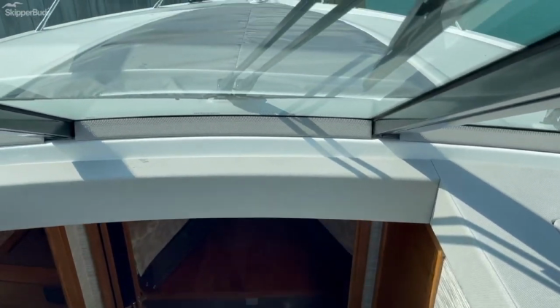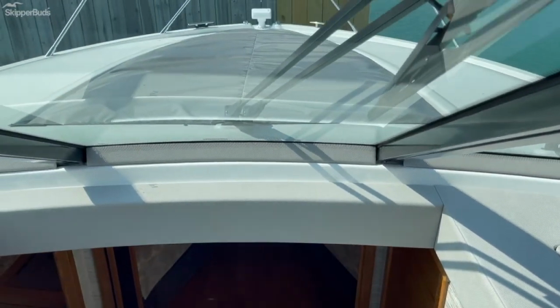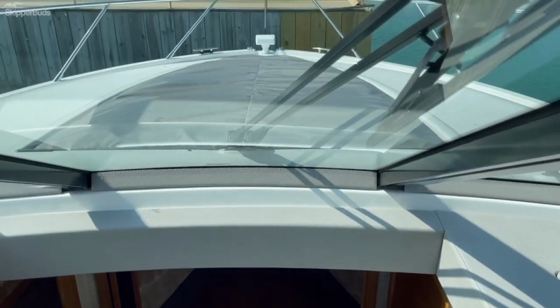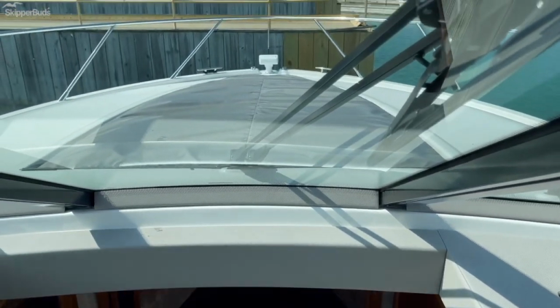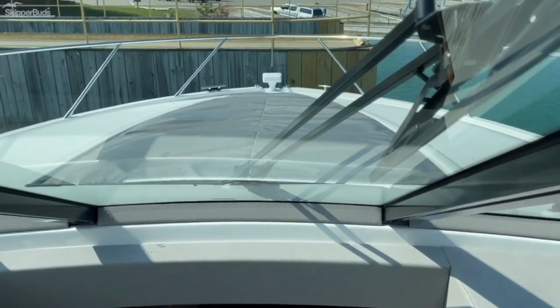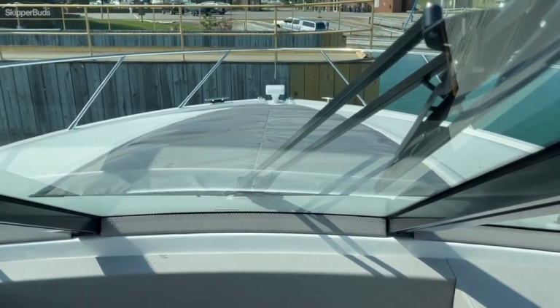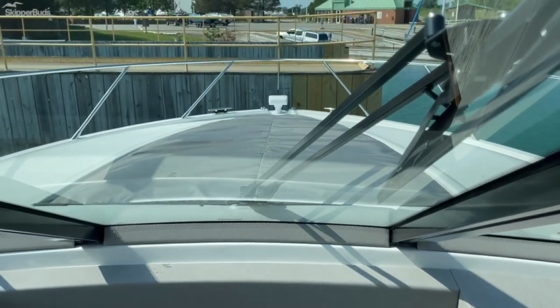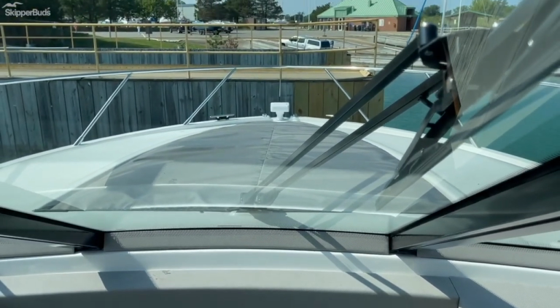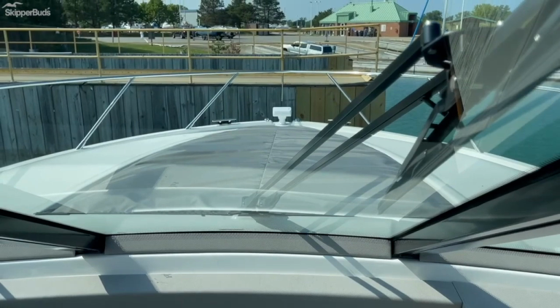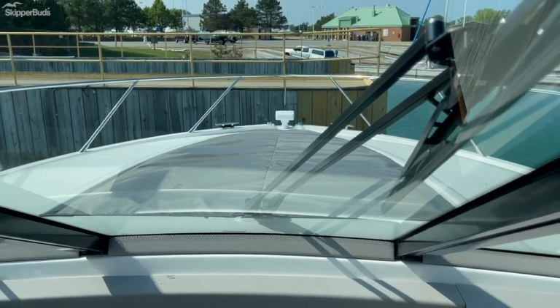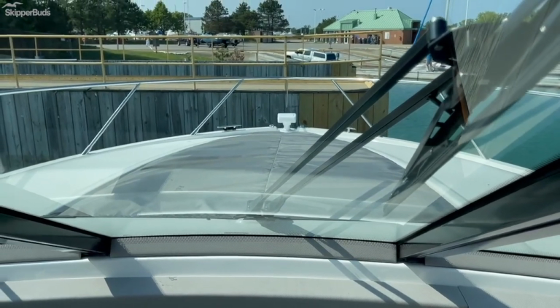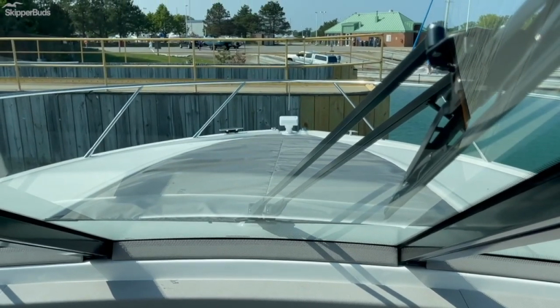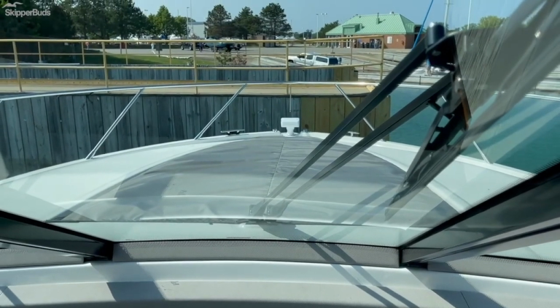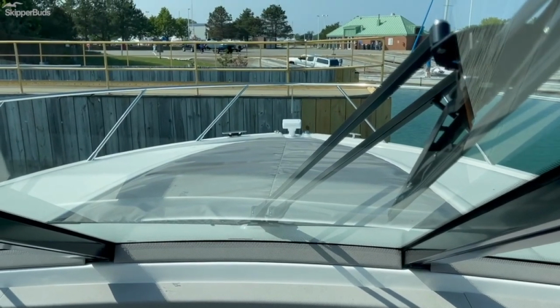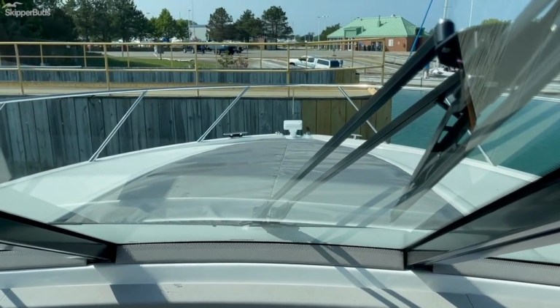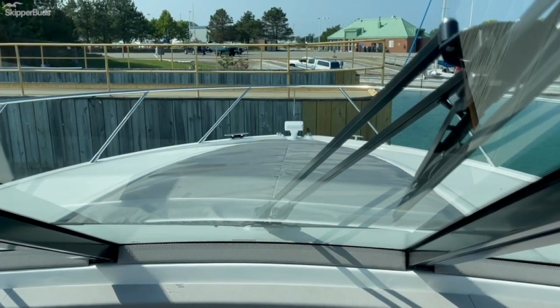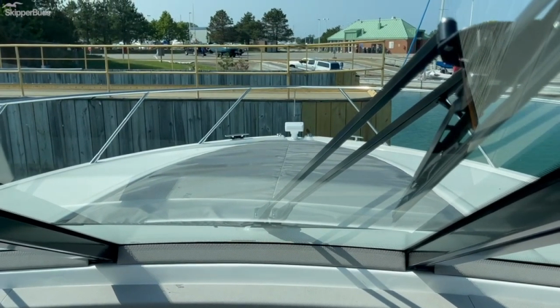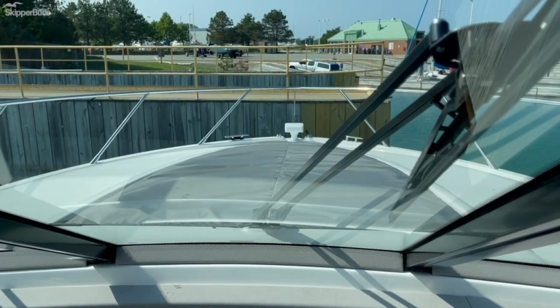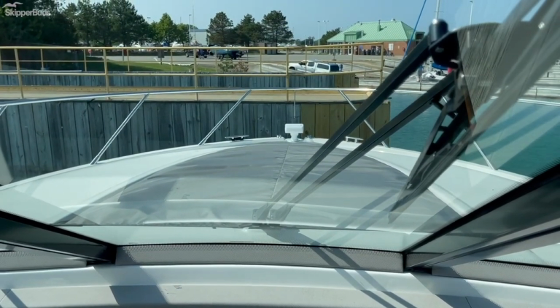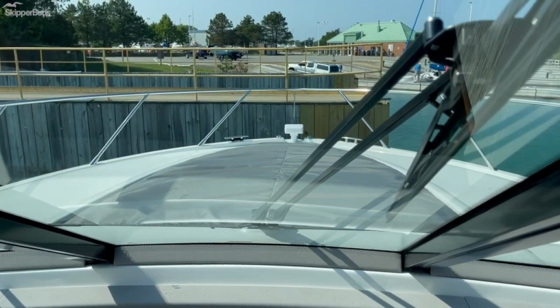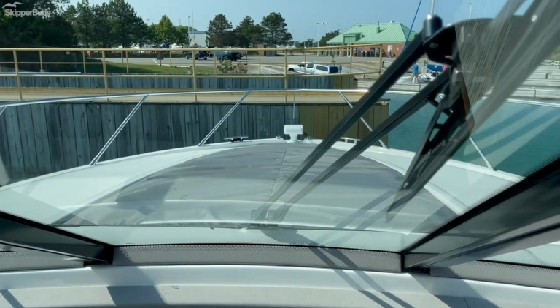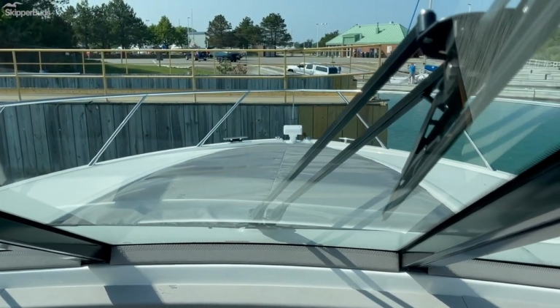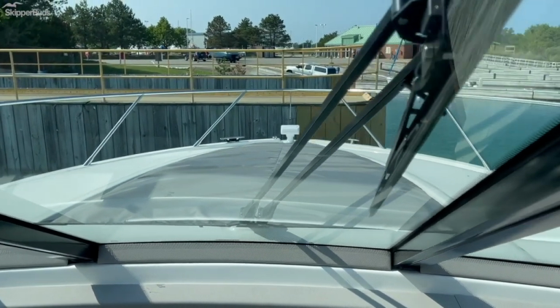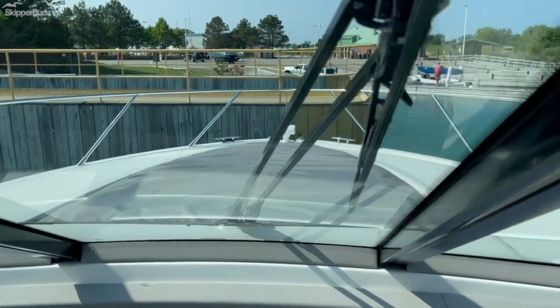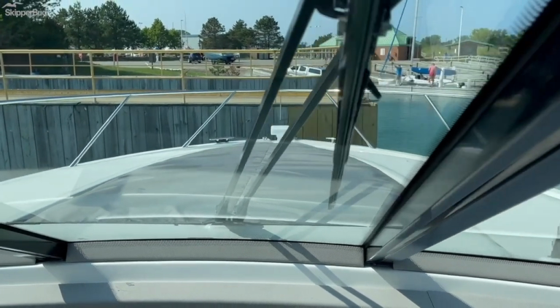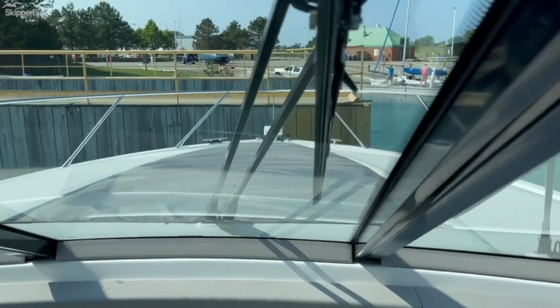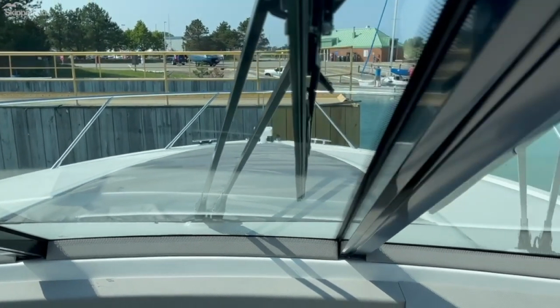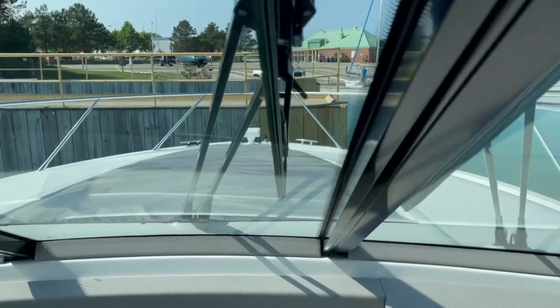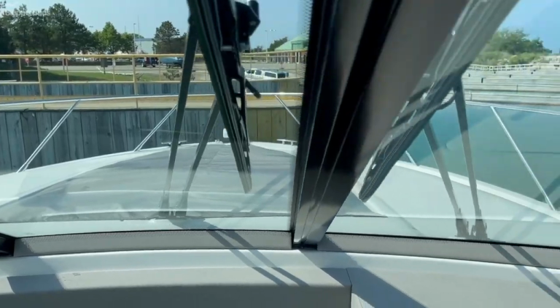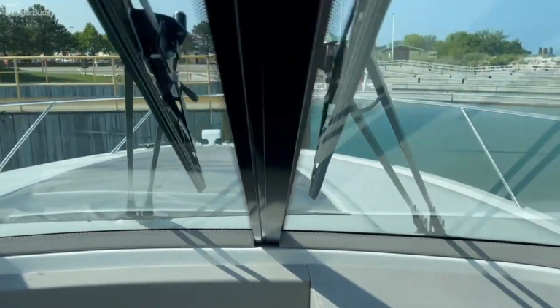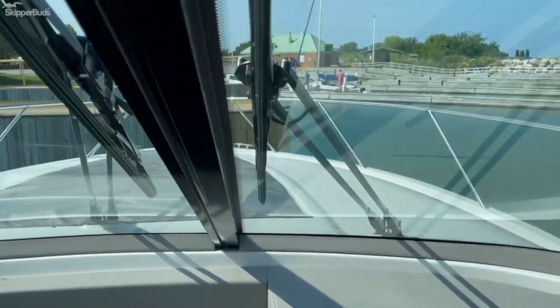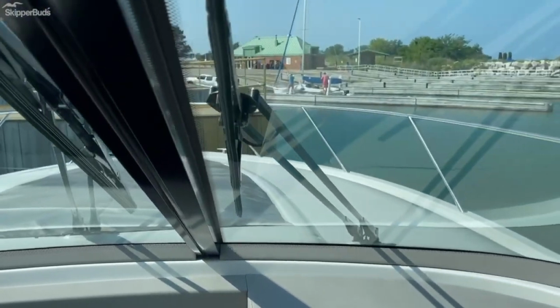You can see forward. Forward sun pad. Thermal spotlight. Monstrous windshield wipers.